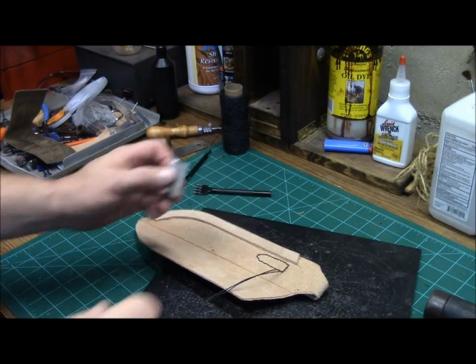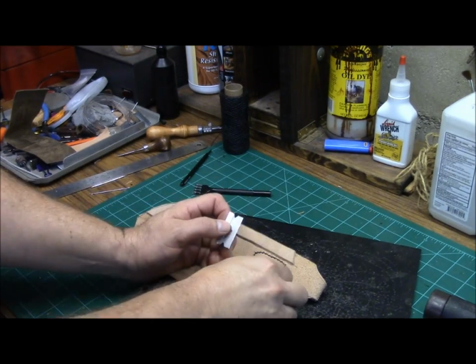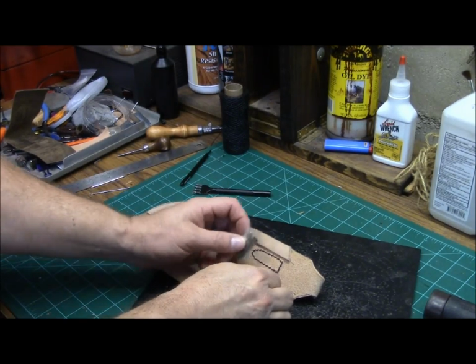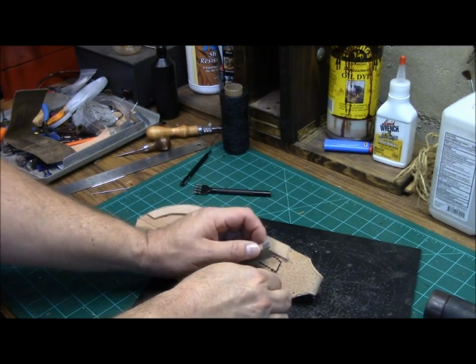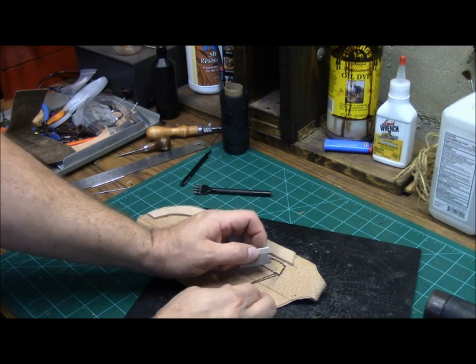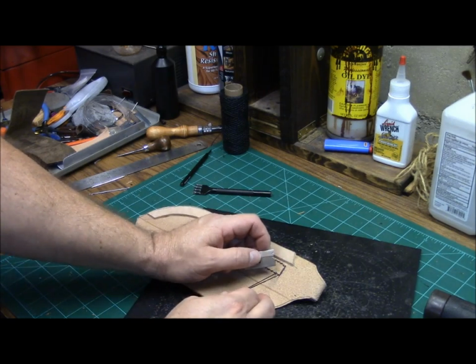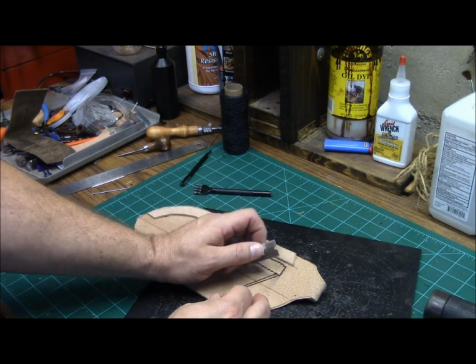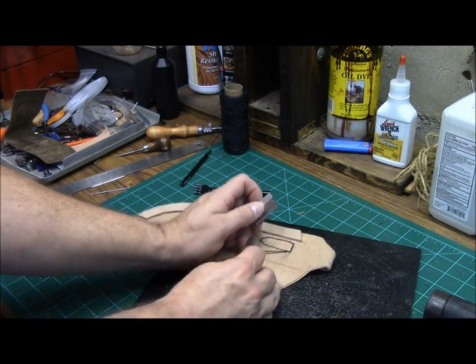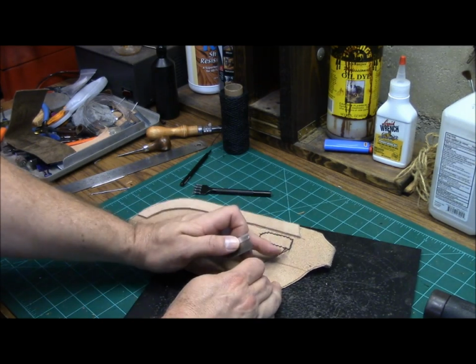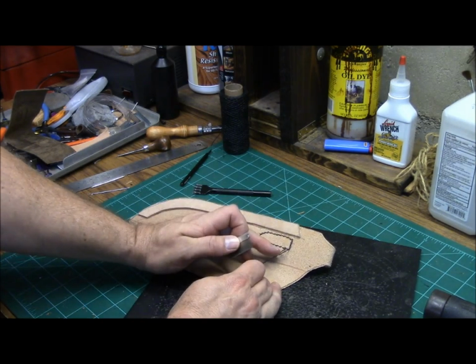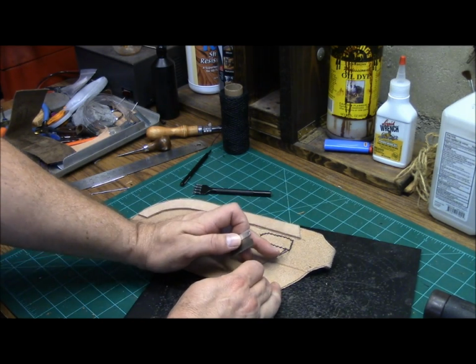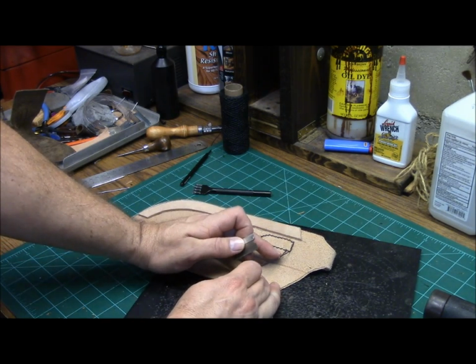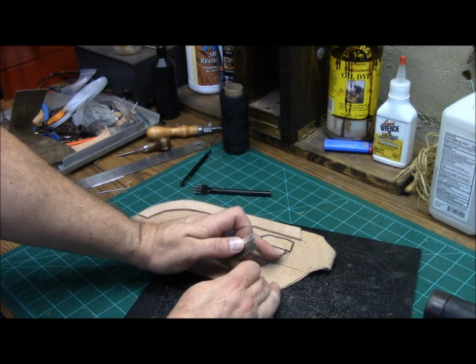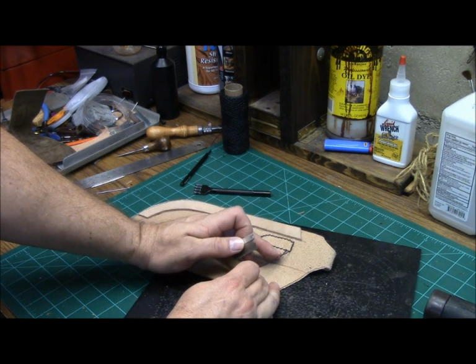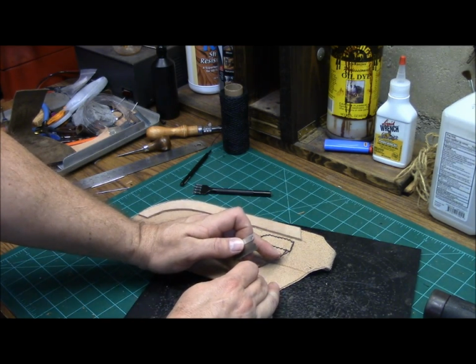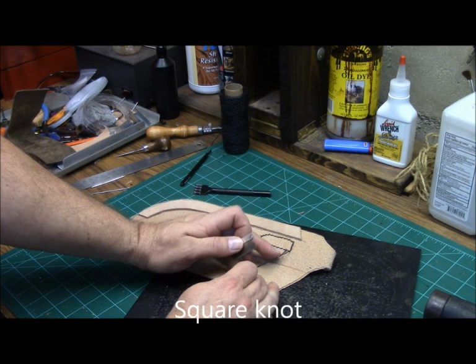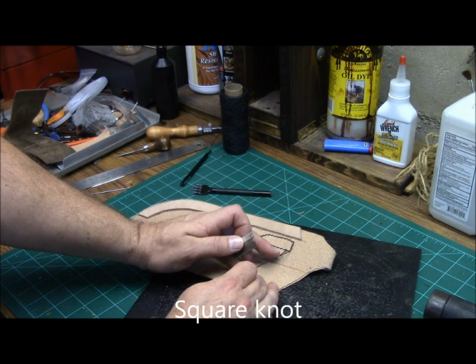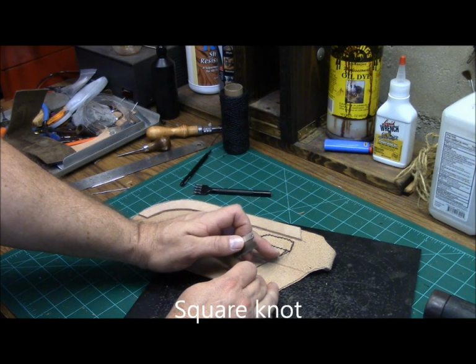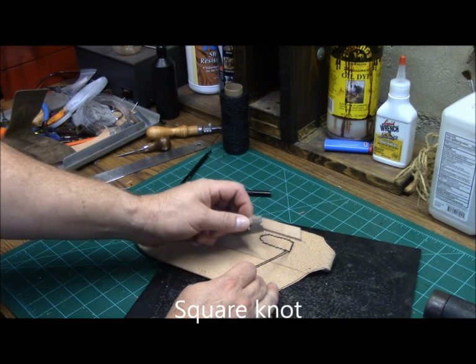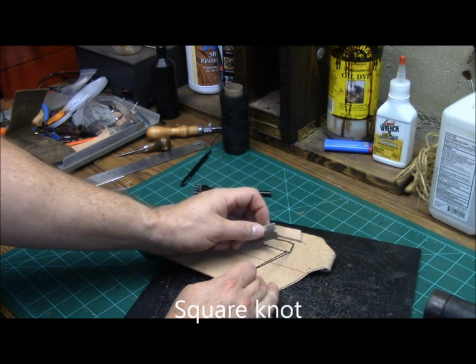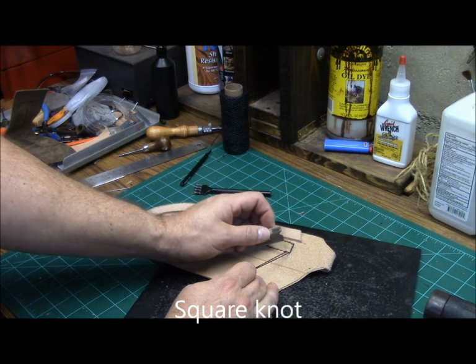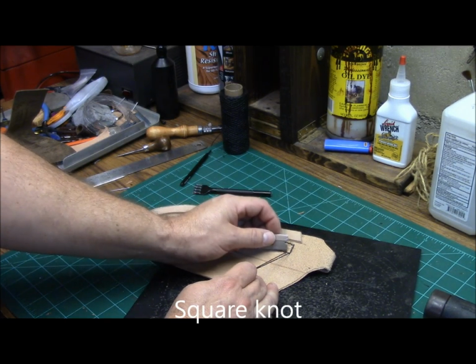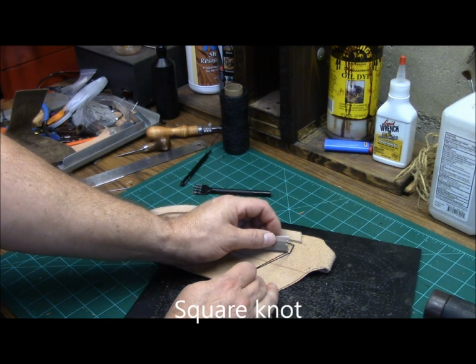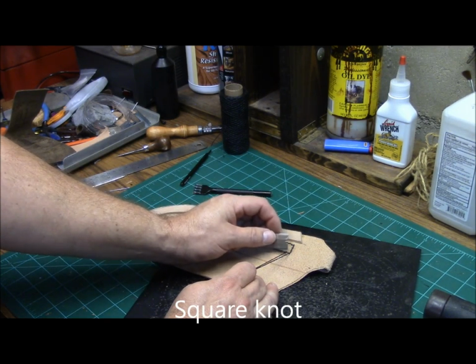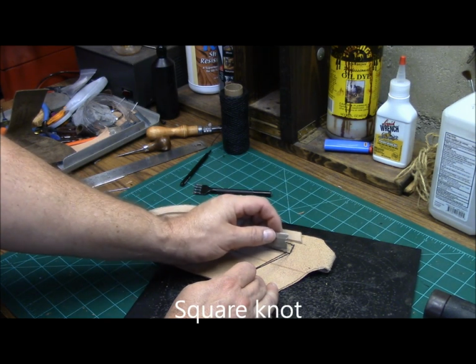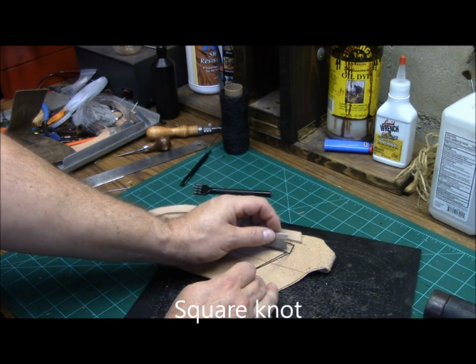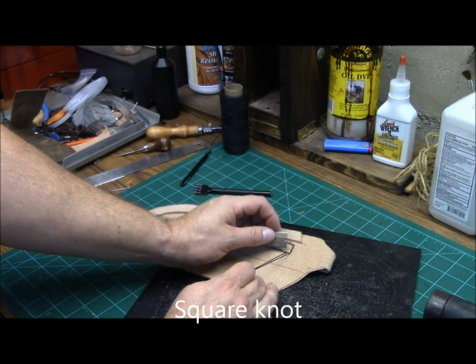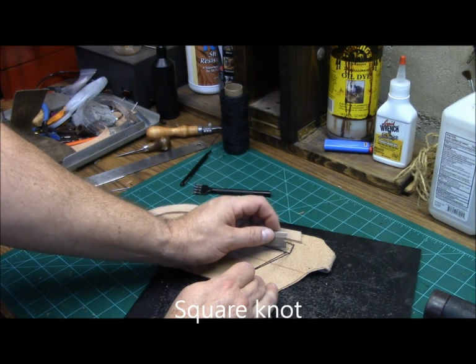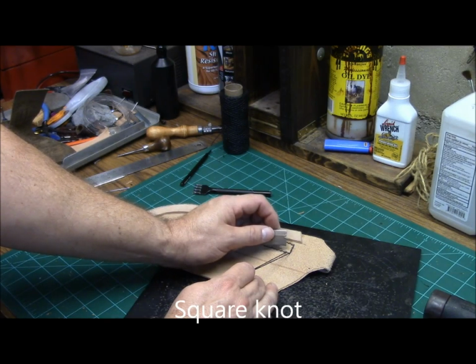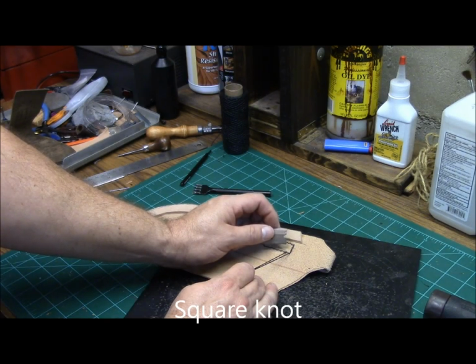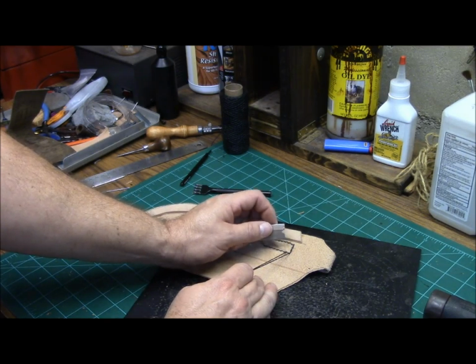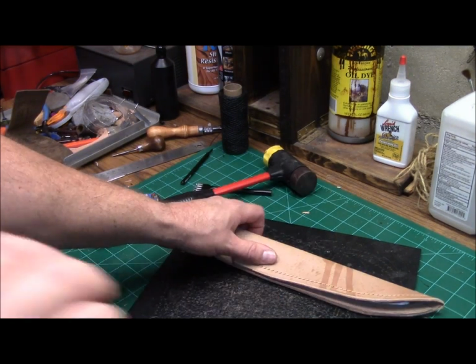Now when I get to the end here, there are a couple different ways you can do this. You can take and actually tie an overhand knot in it and then heat it up if you chose to. Or what you can do is just cut it off flush and then go ahead and heat the ends of it.